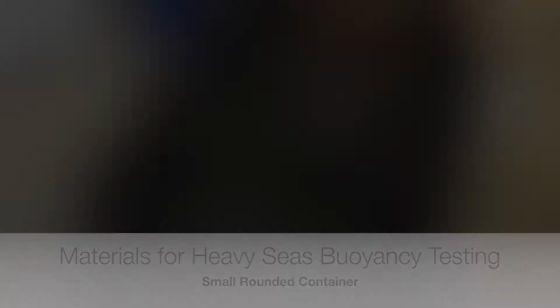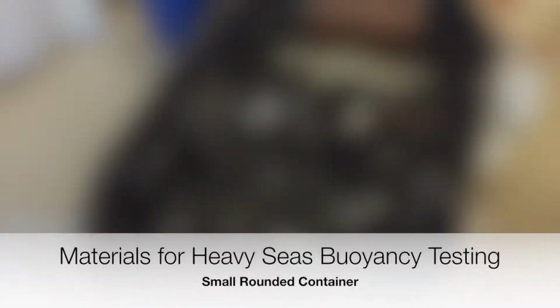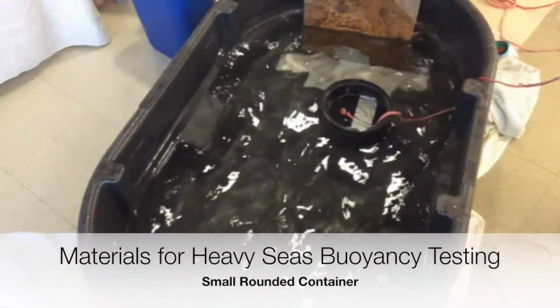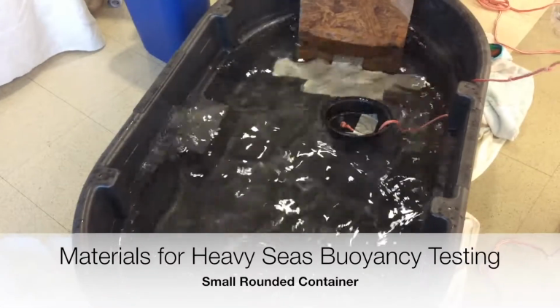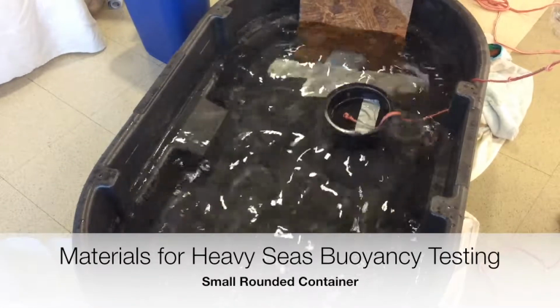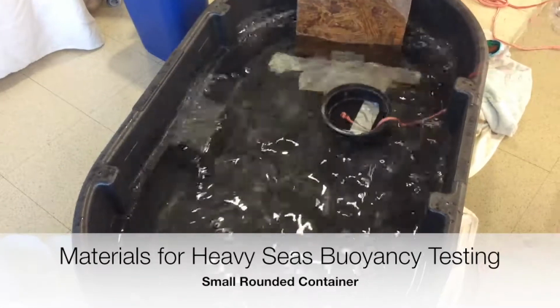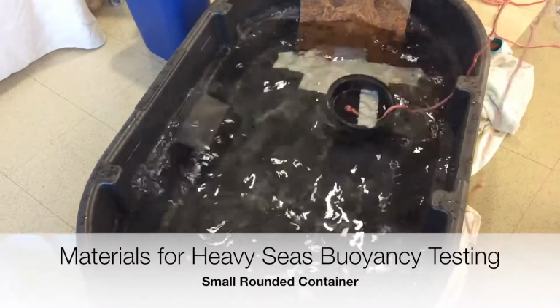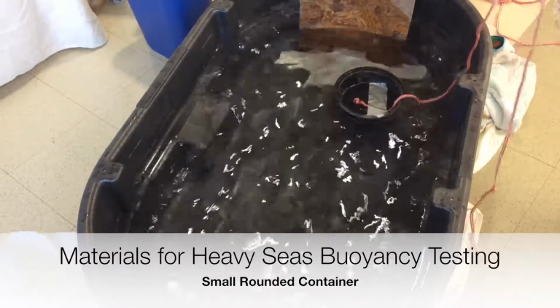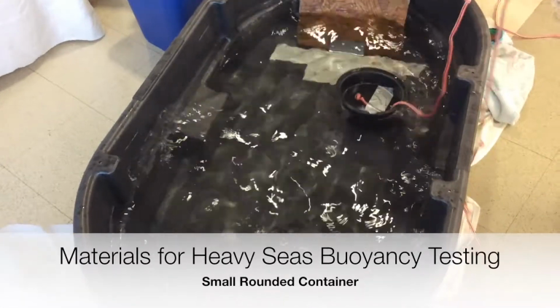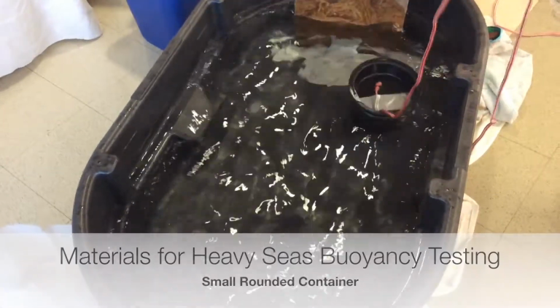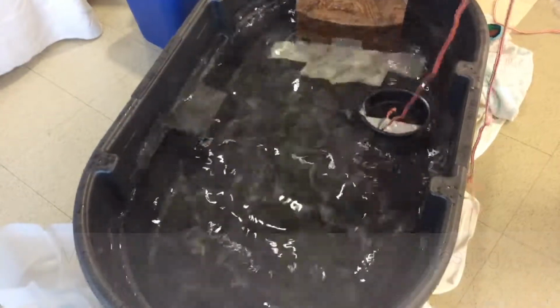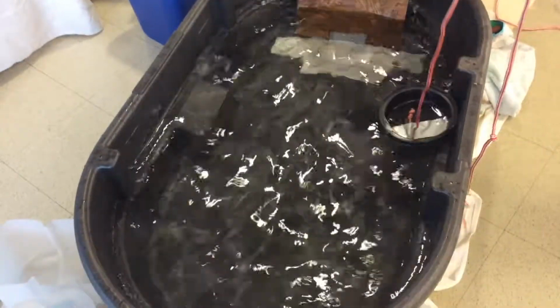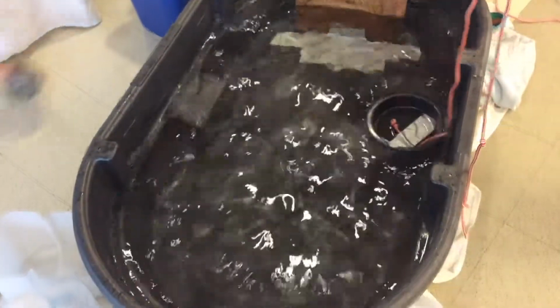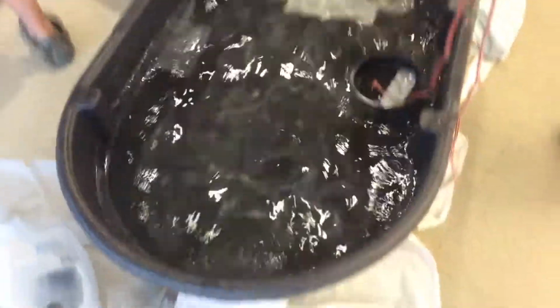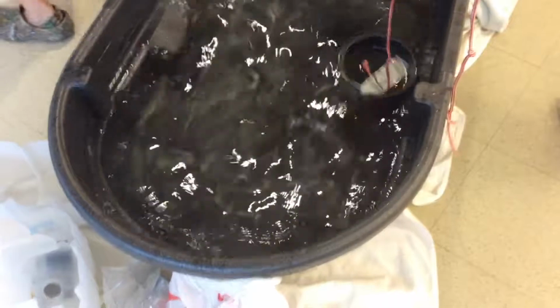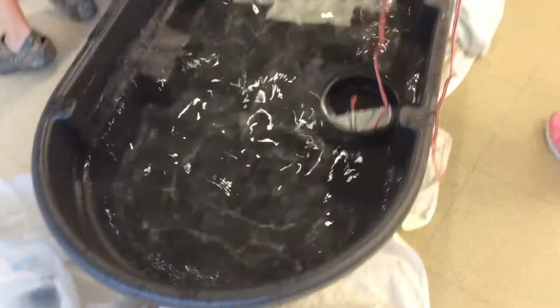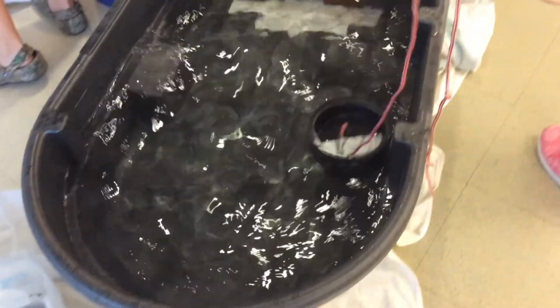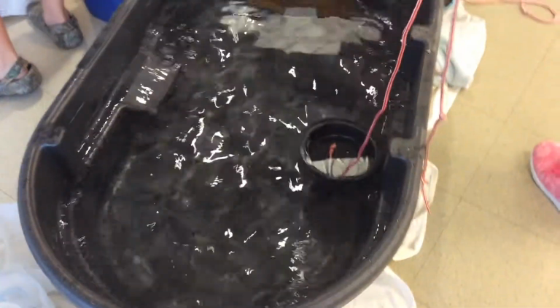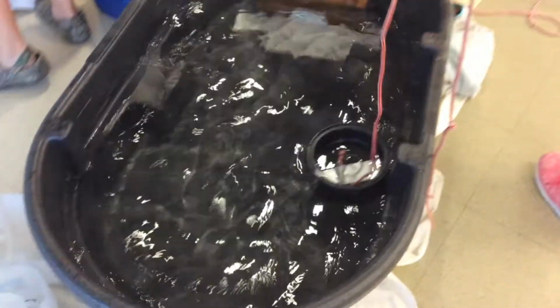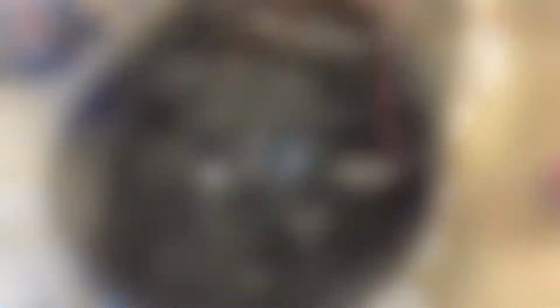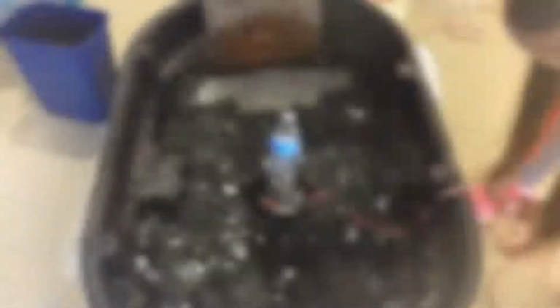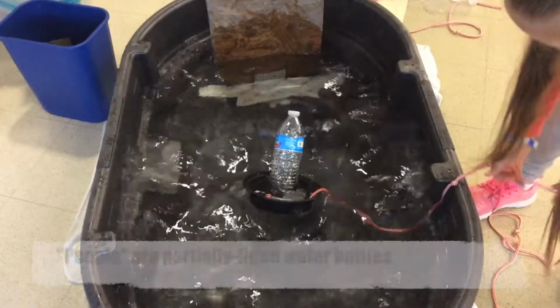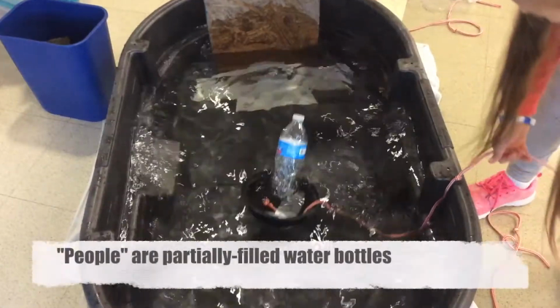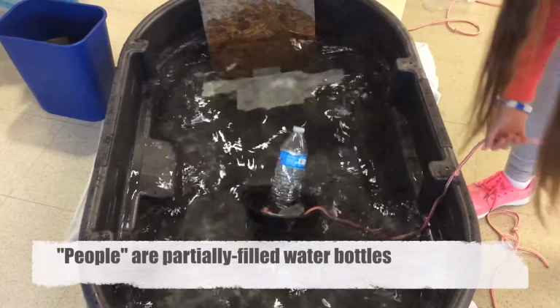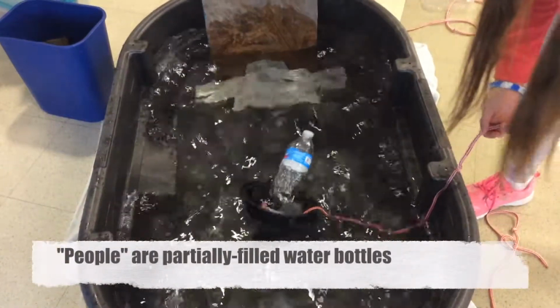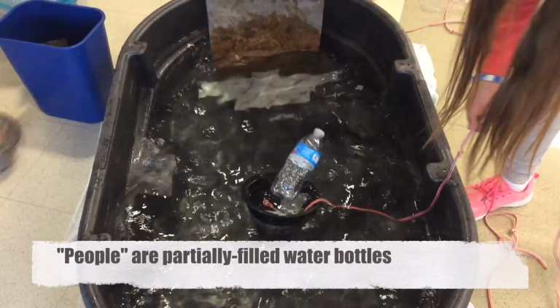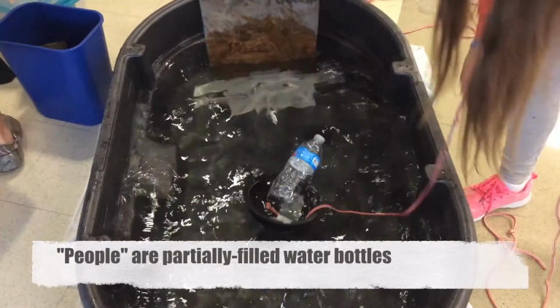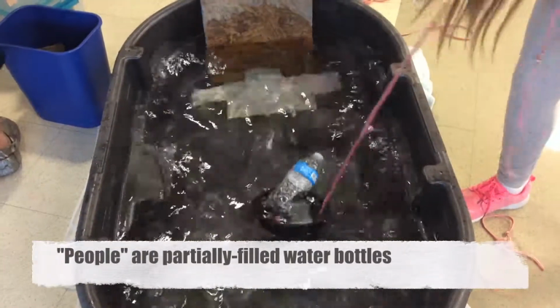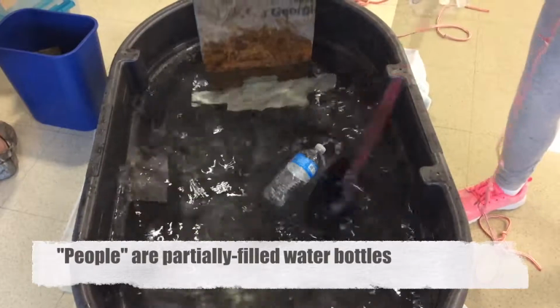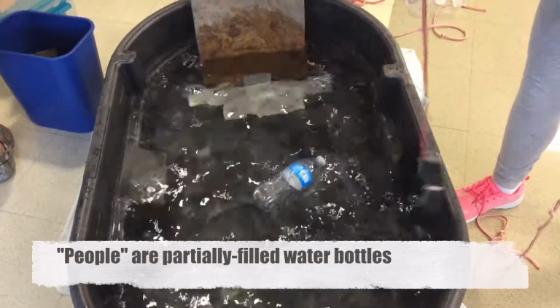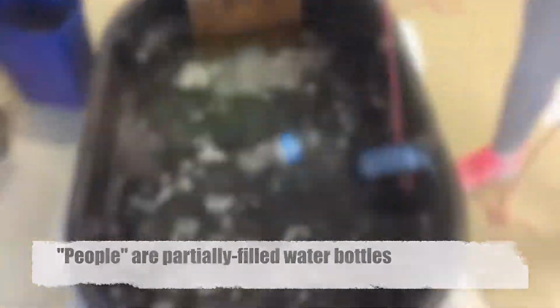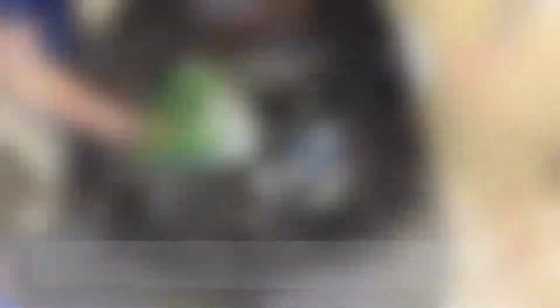Initial ship designs really just tested the materials. Here a student built a boat out of one container that was round, but when we went ahead and added a person to the boat, it immediately started taking on water and obviously needed to be redesigned.